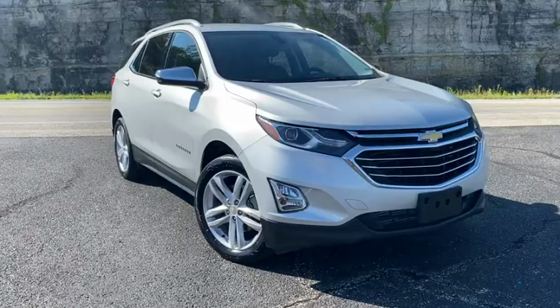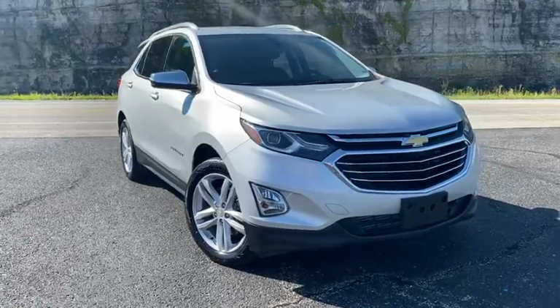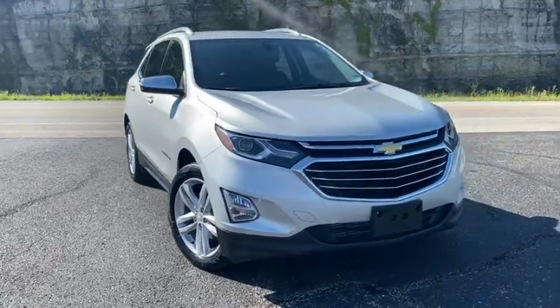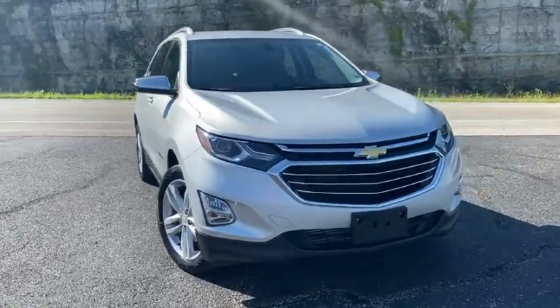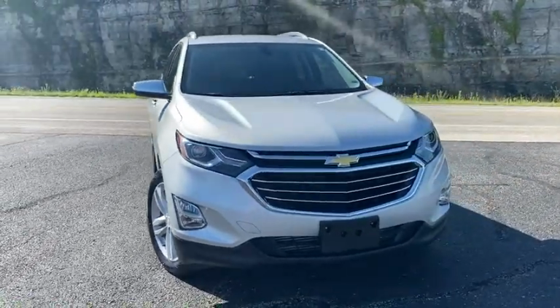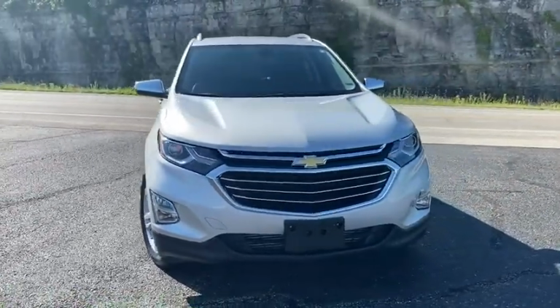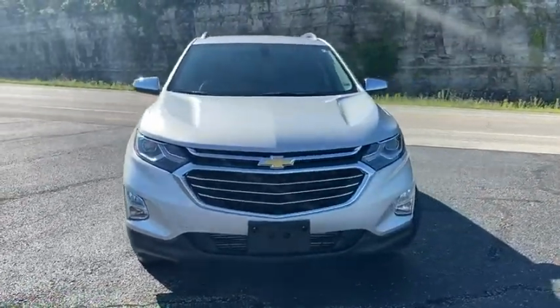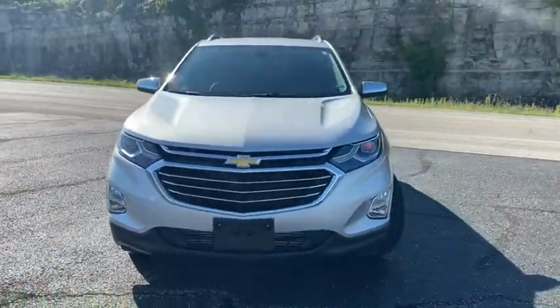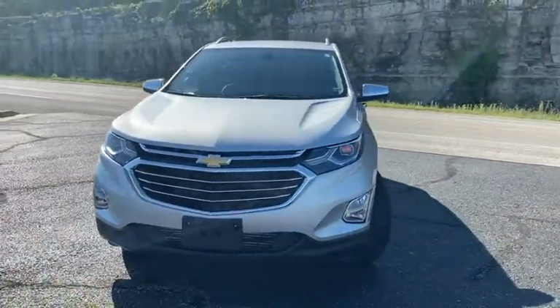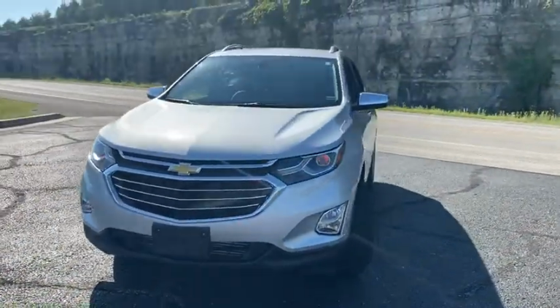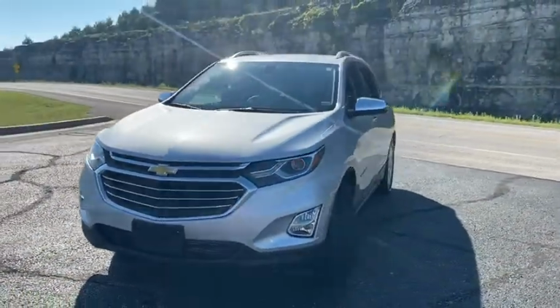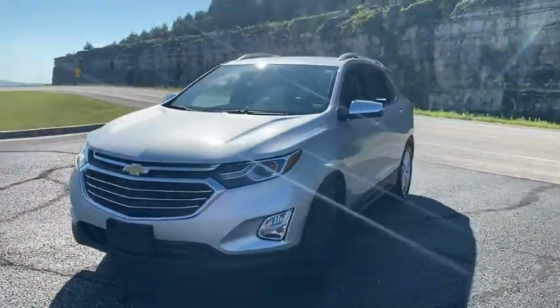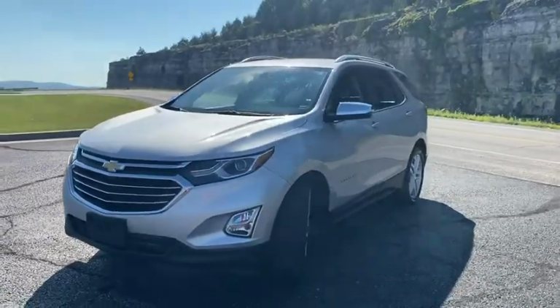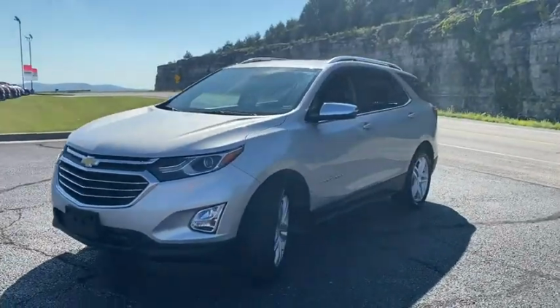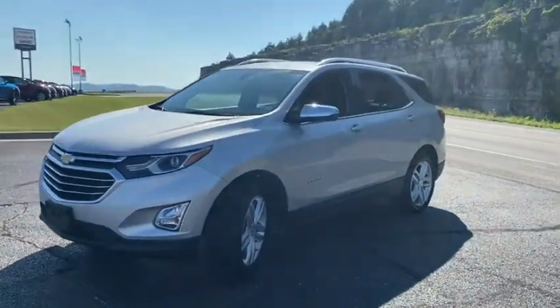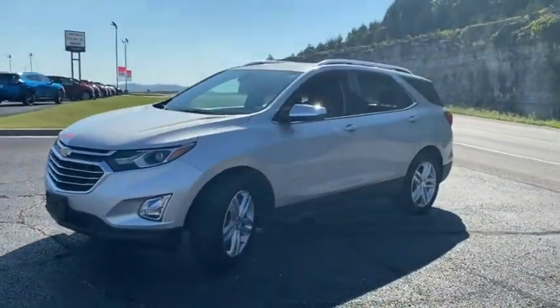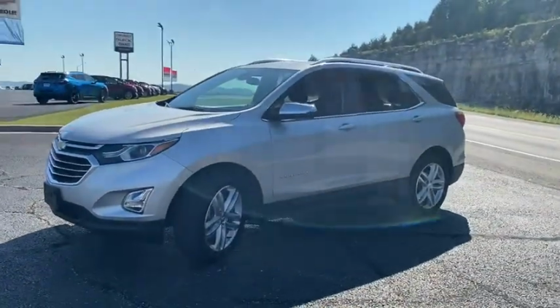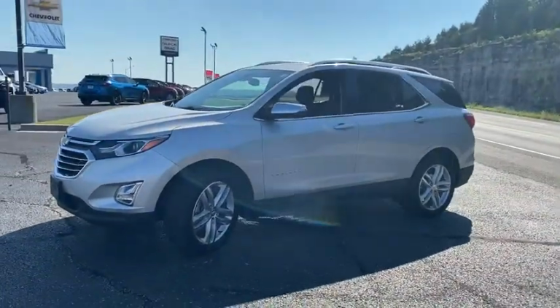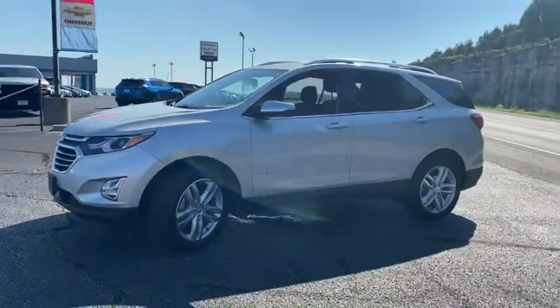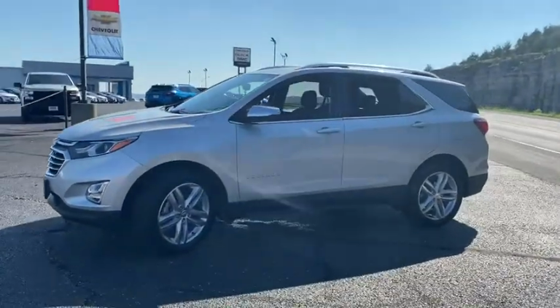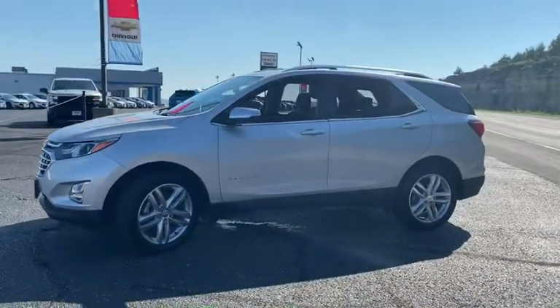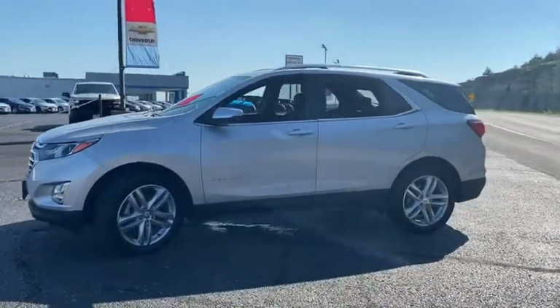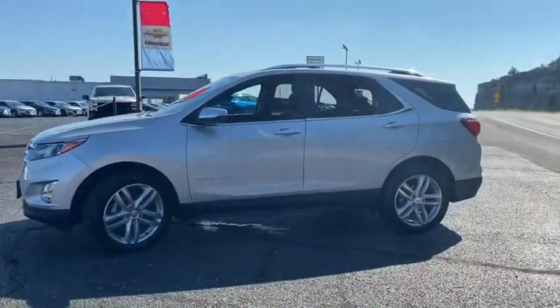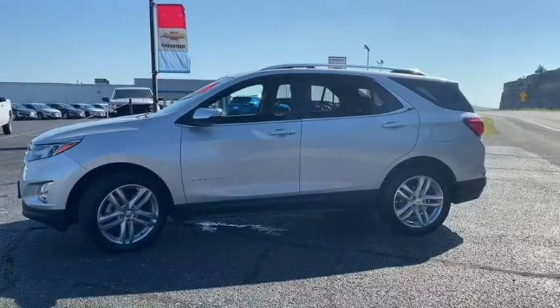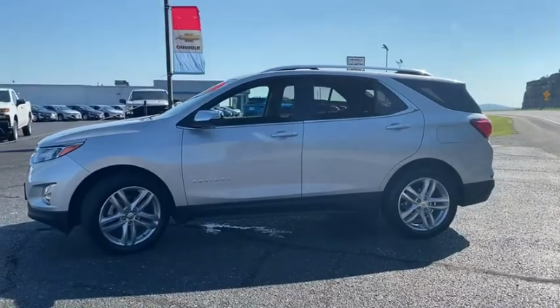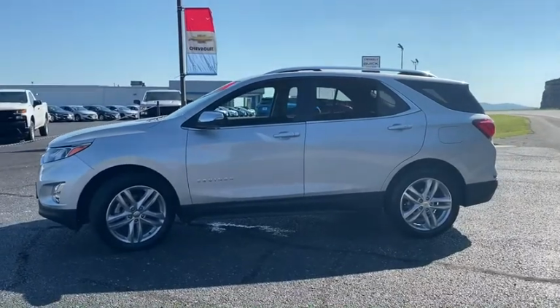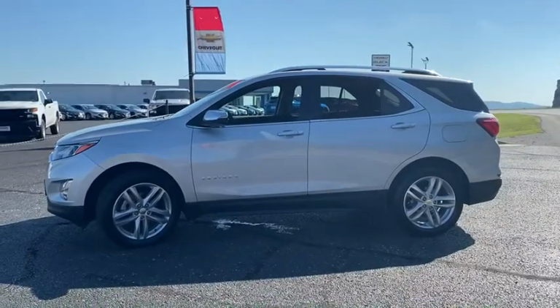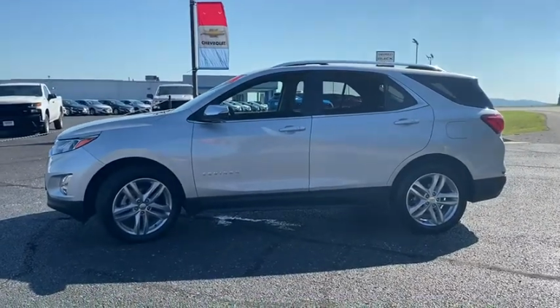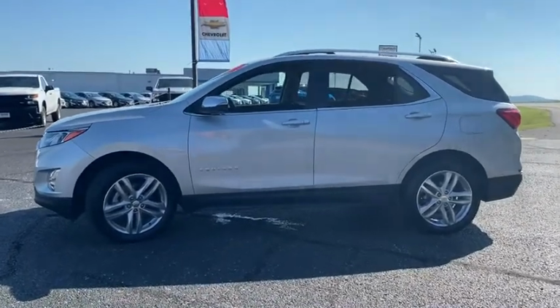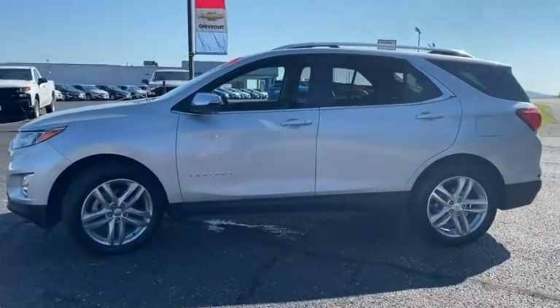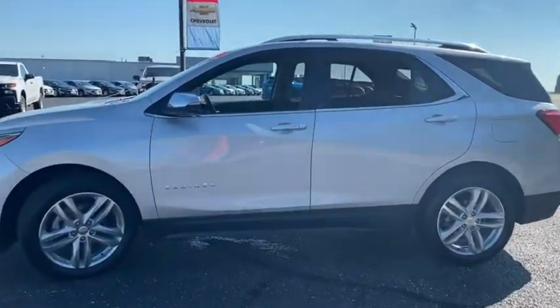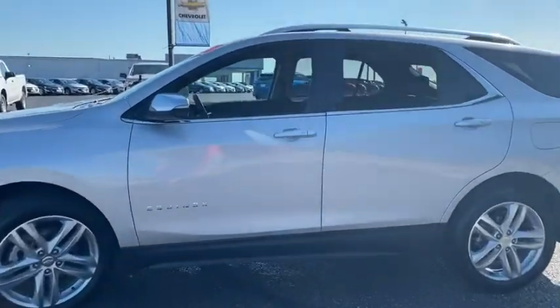Looking for the right vehicle? Check out the 2019 Chevrolet Equinox. Fuel efficiency, safety, and value equals the Chevy Equinox. This vehicle has less than 25,000 miles. Here are some of this vehicle's great options.